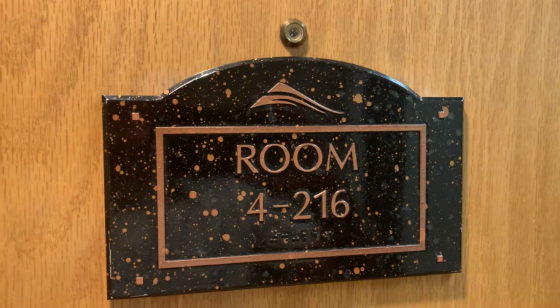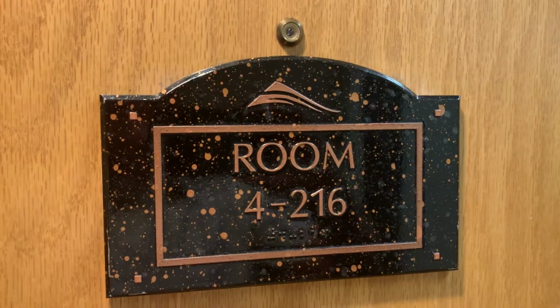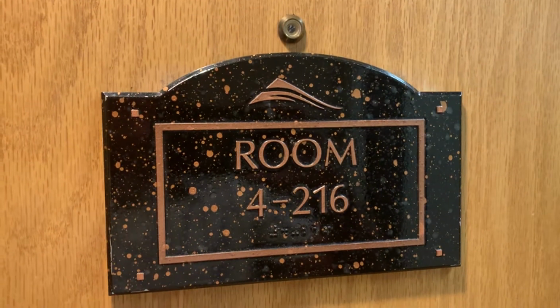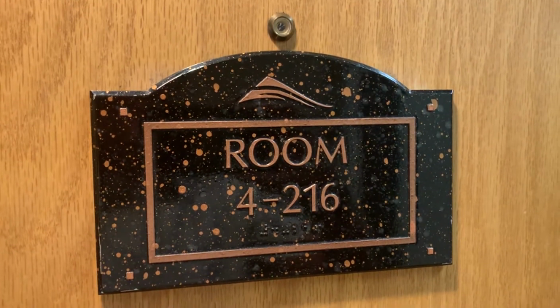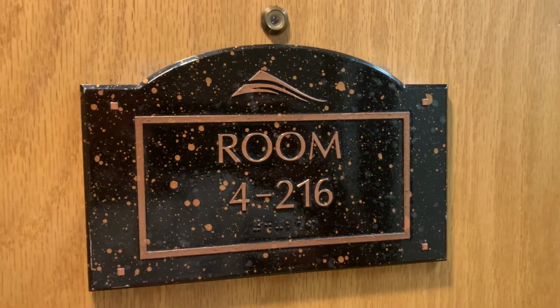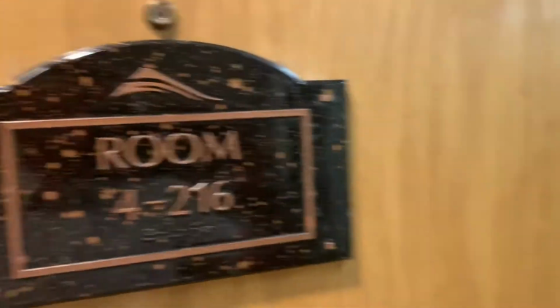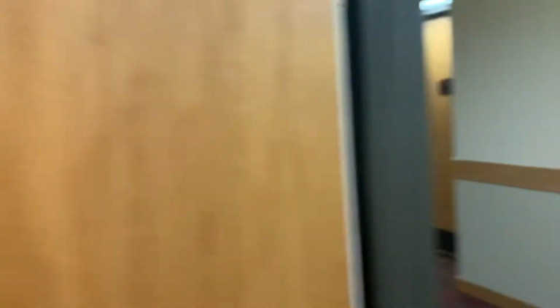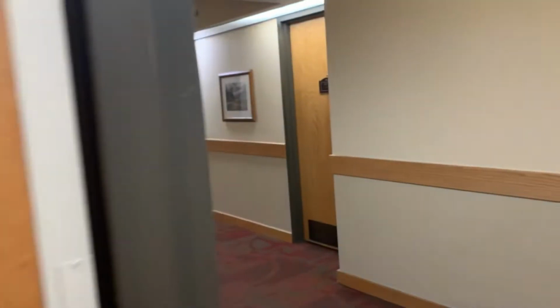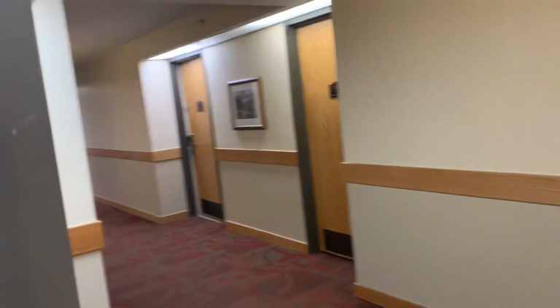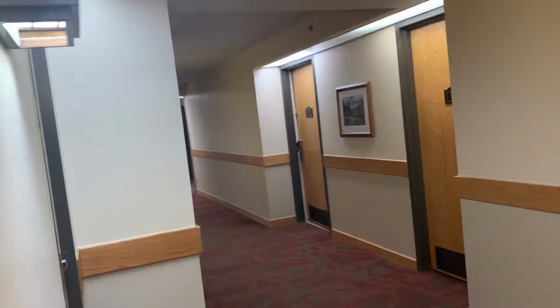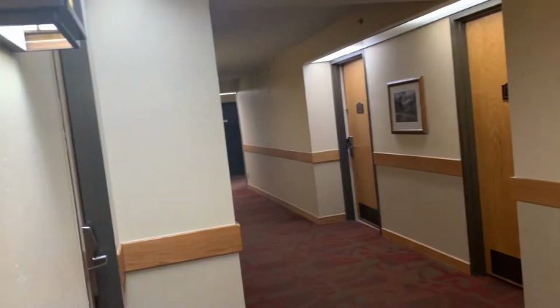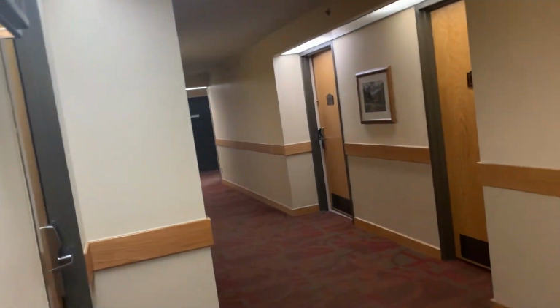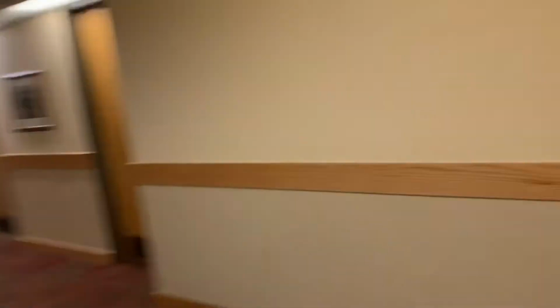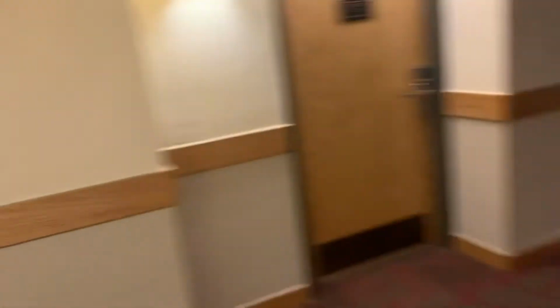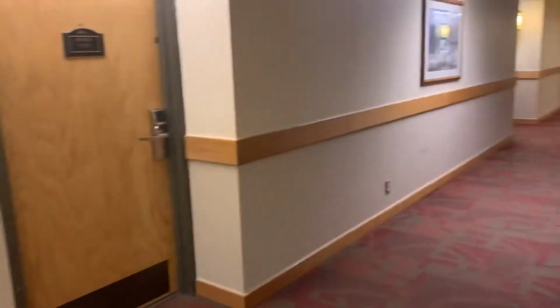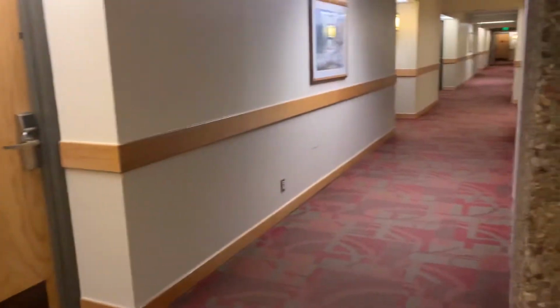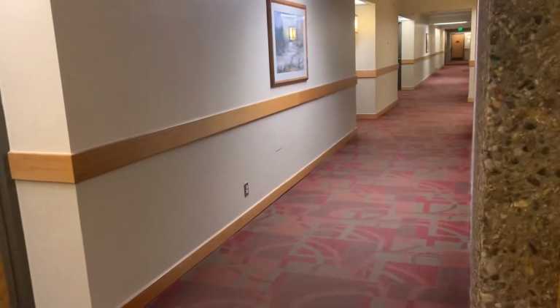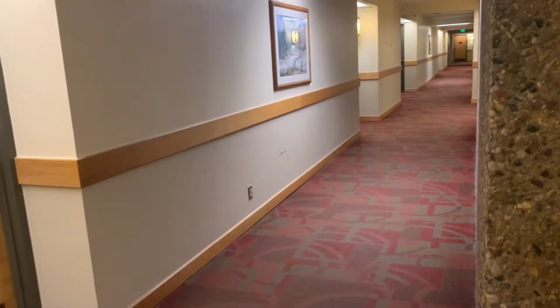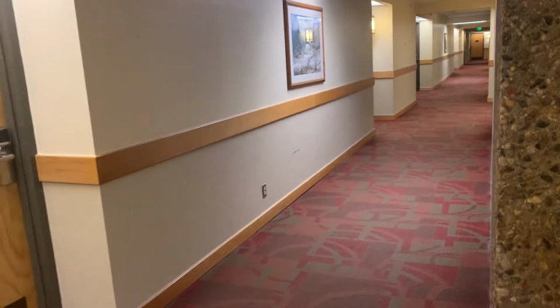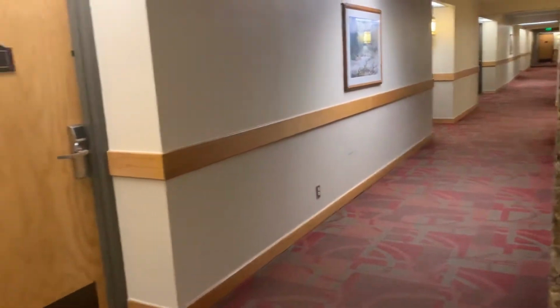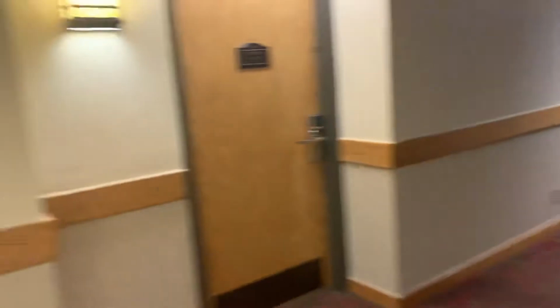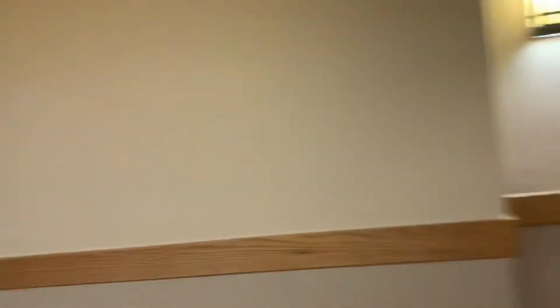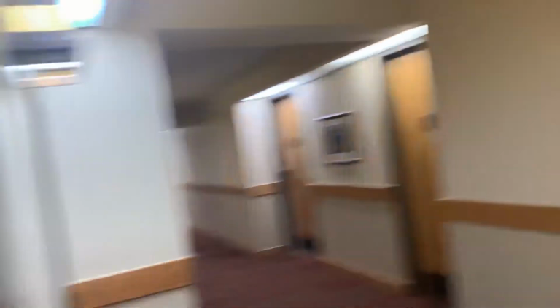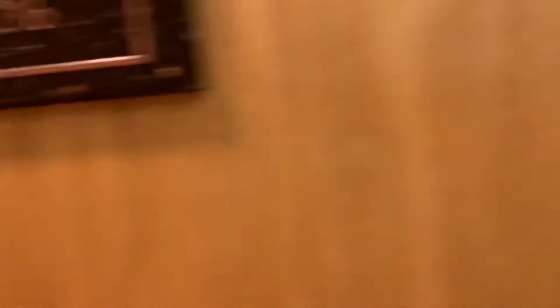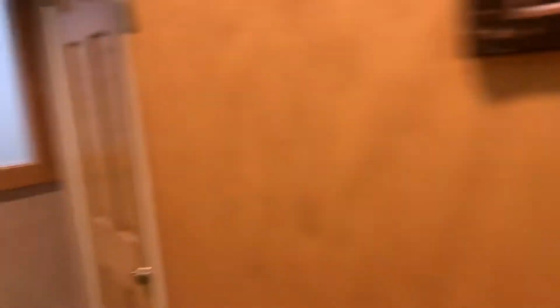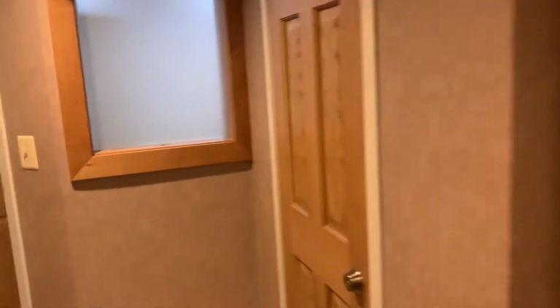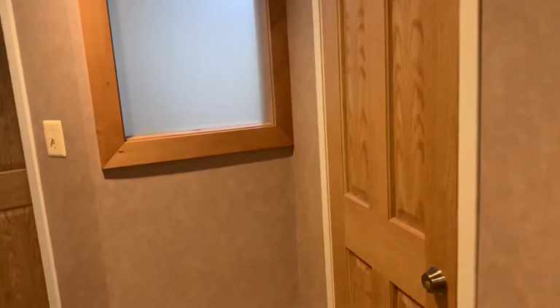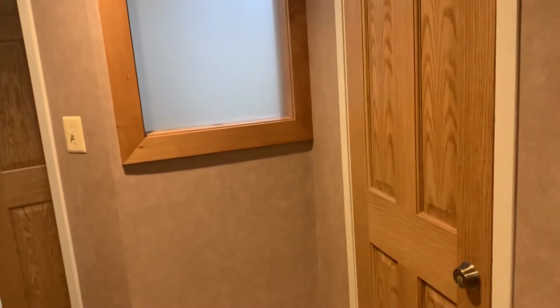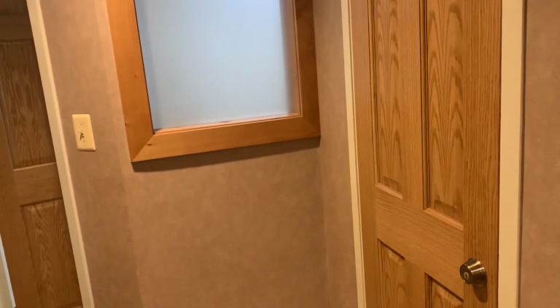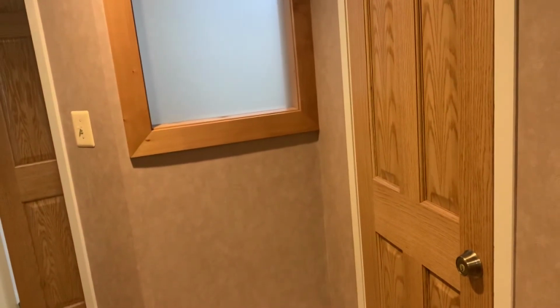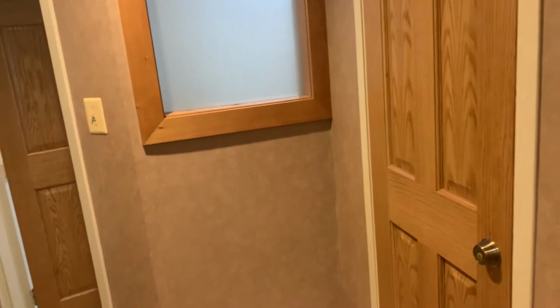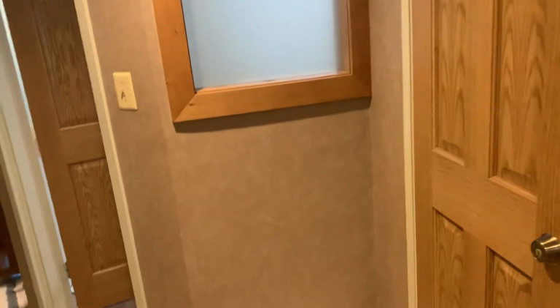This is Beaver Run unit 216 on the second floor of building 4. This building has its own pool, hot tubs, and a ski locker just off the ski run.